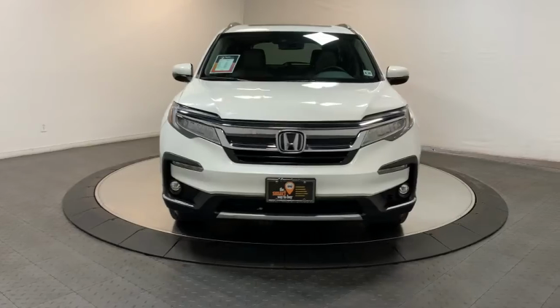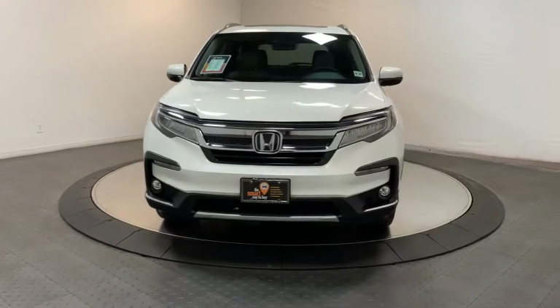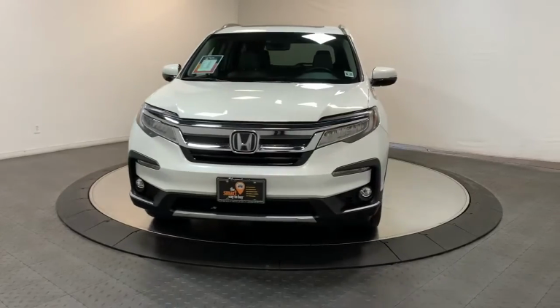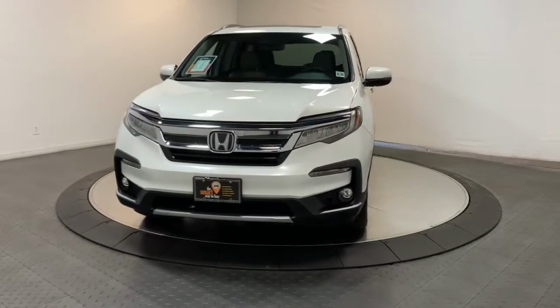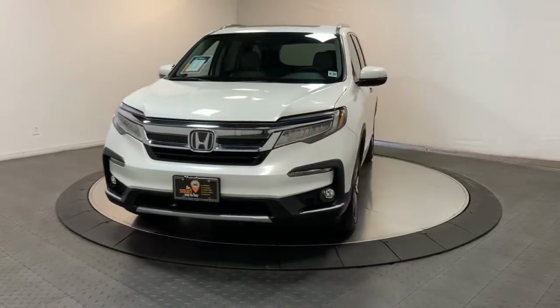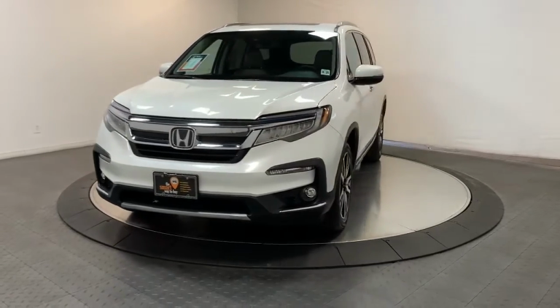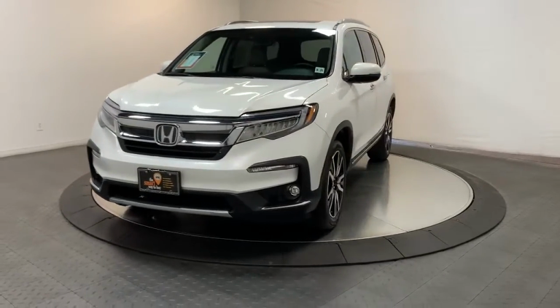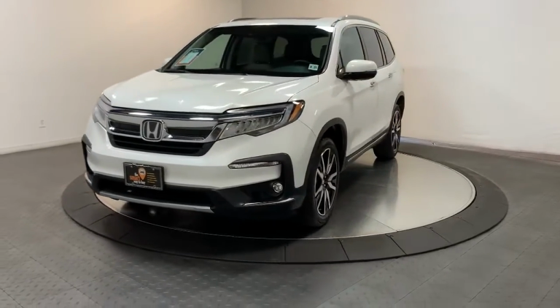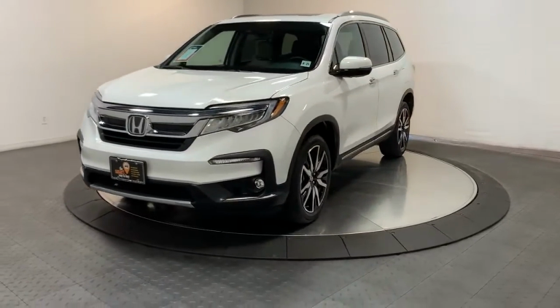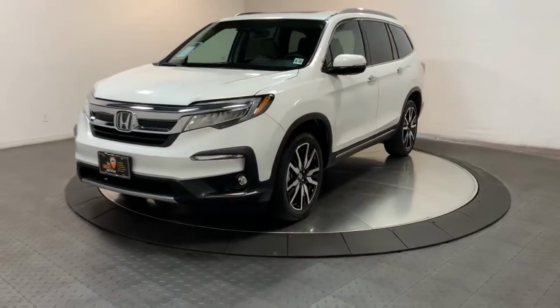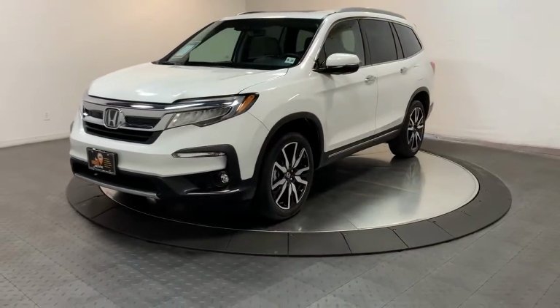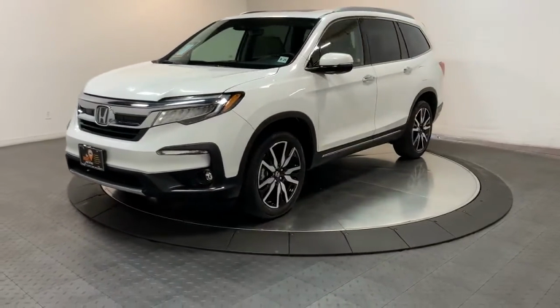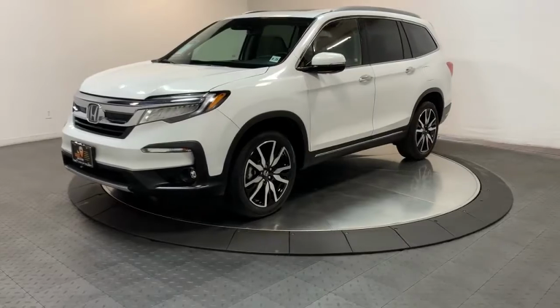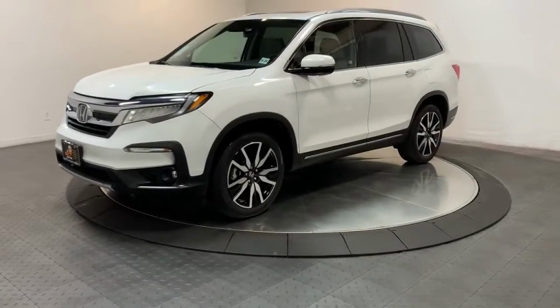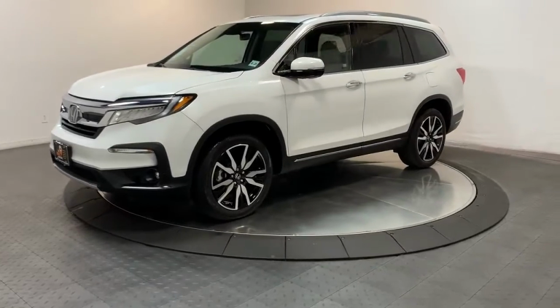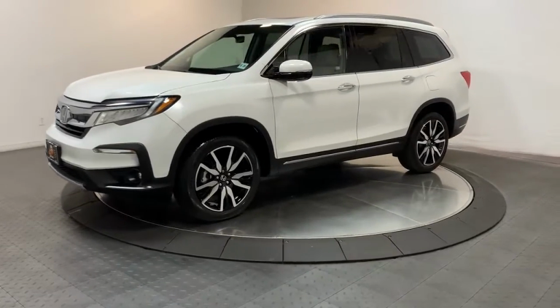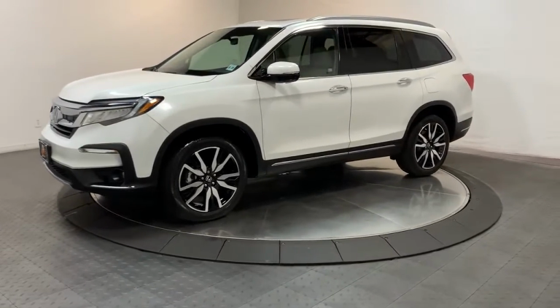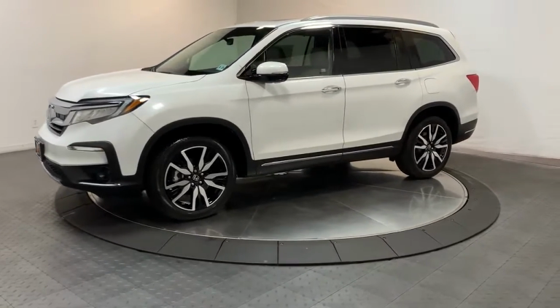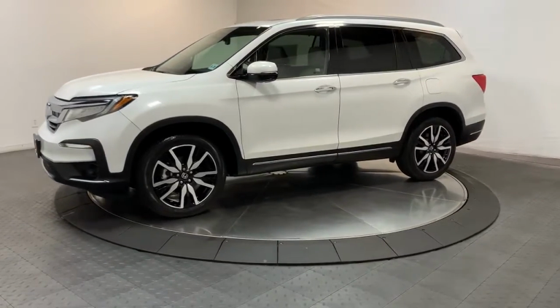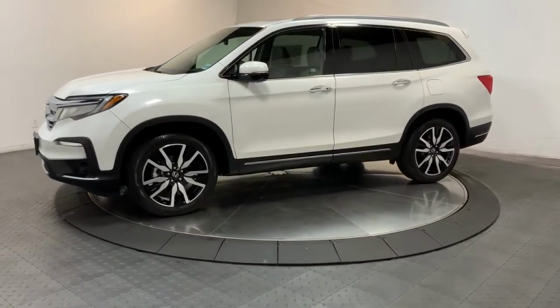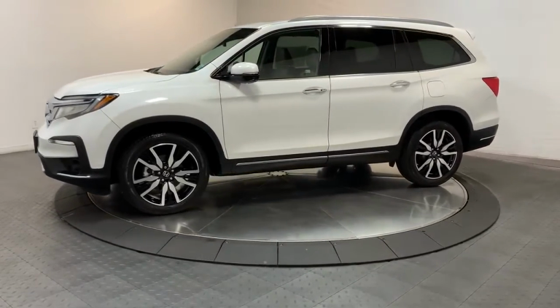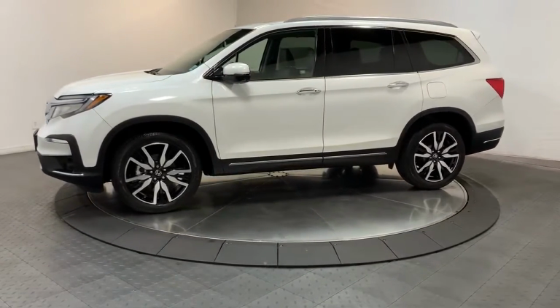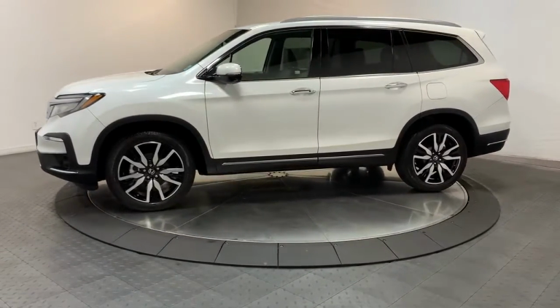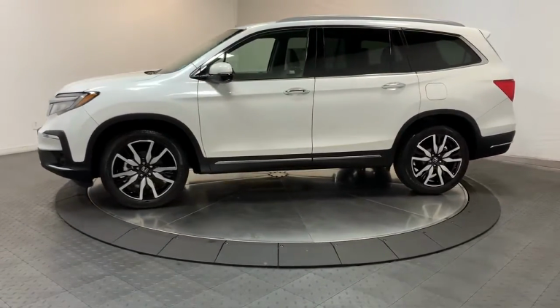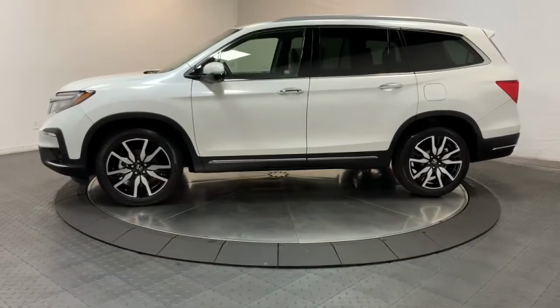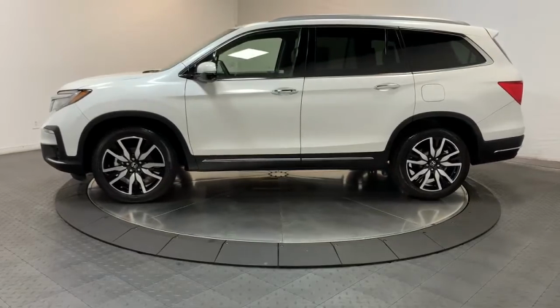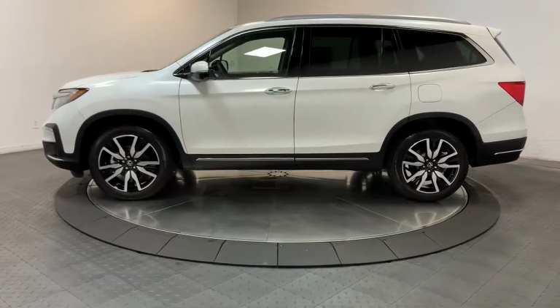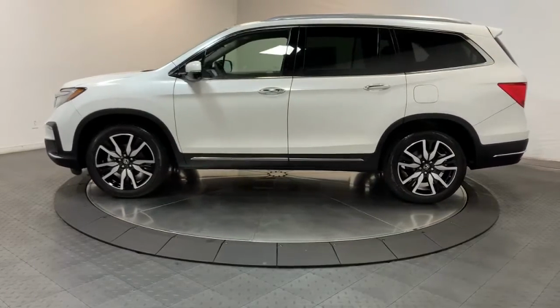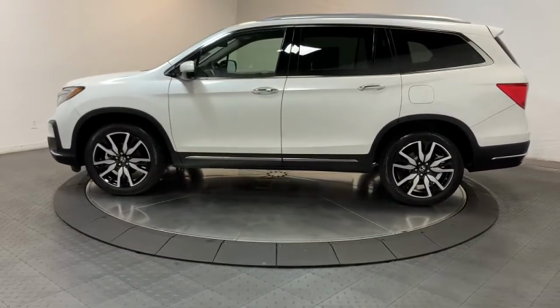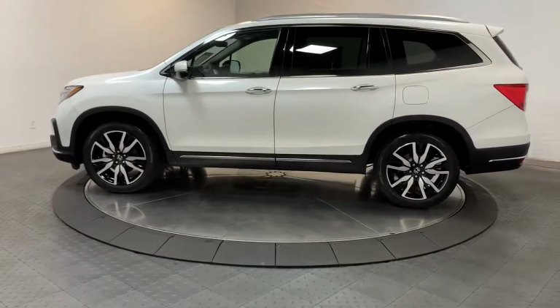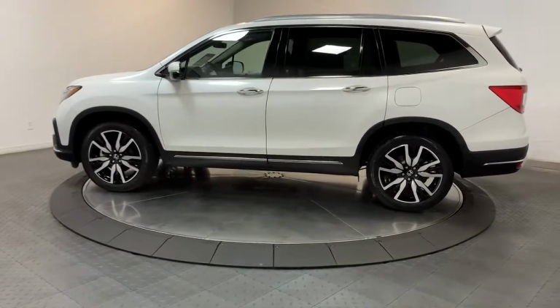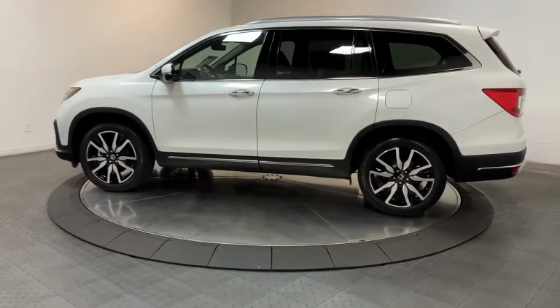Get acquainted with the 2021 Honda Pilot. This vehicle is an outstanding buy with fewer than 15,000 miles on the odometer. Take a closer look at this super capable Pilot — safe, strong, and refined.